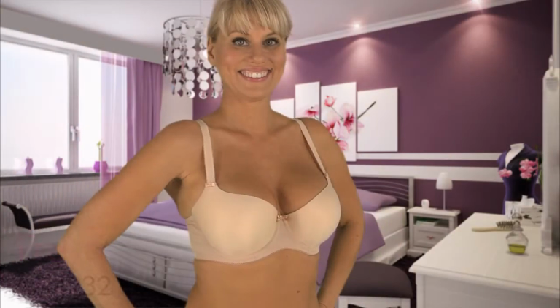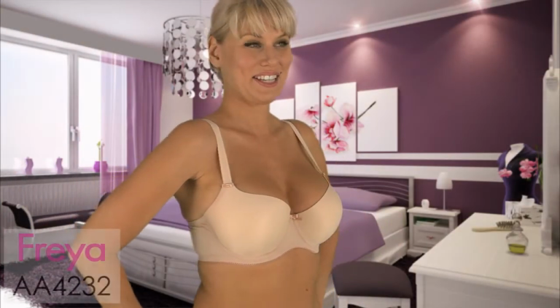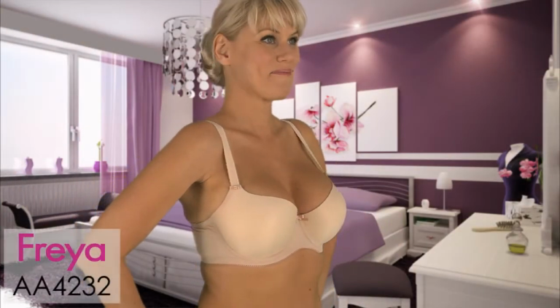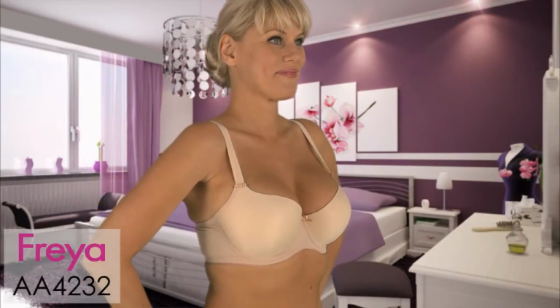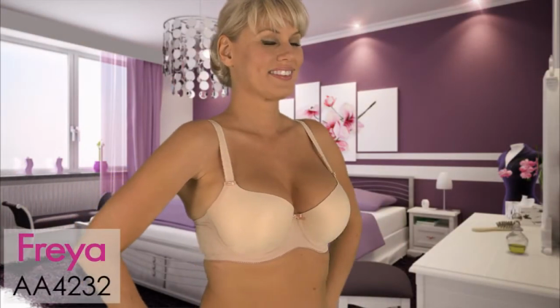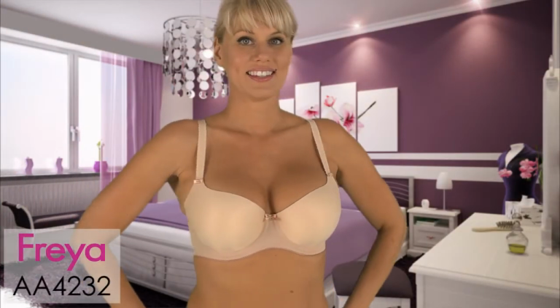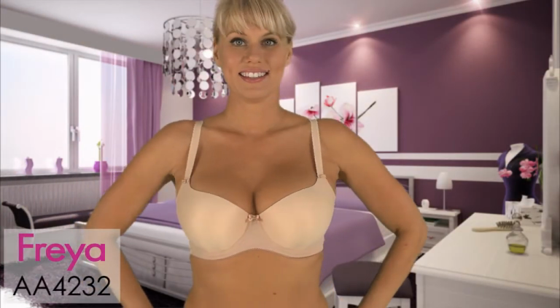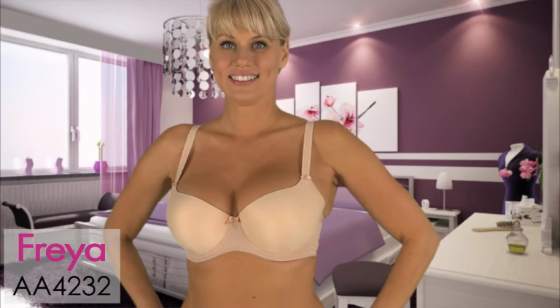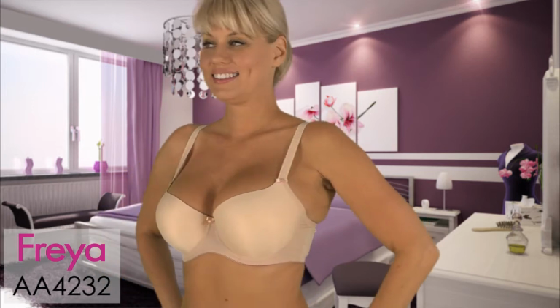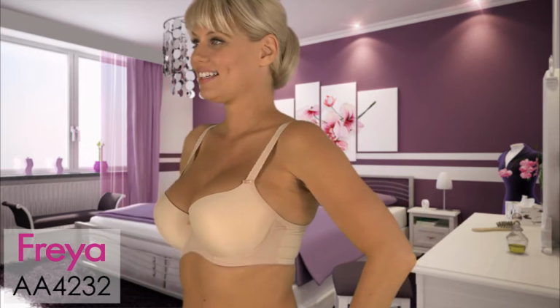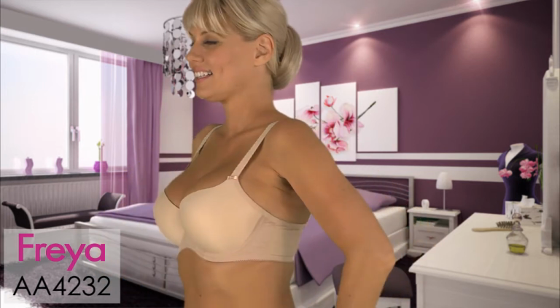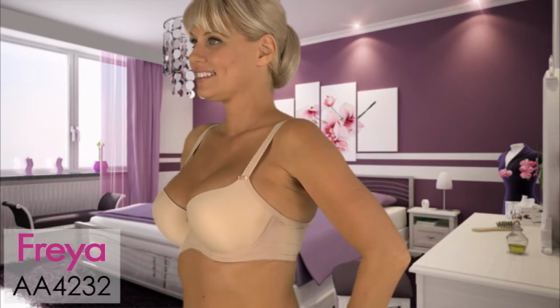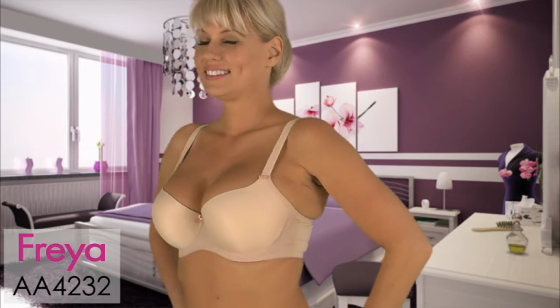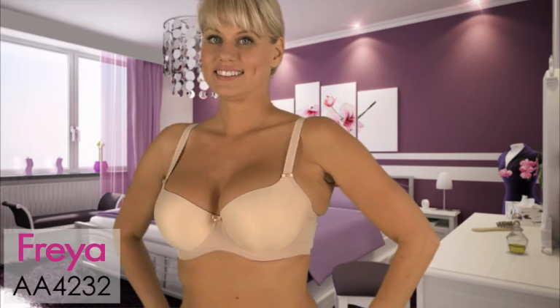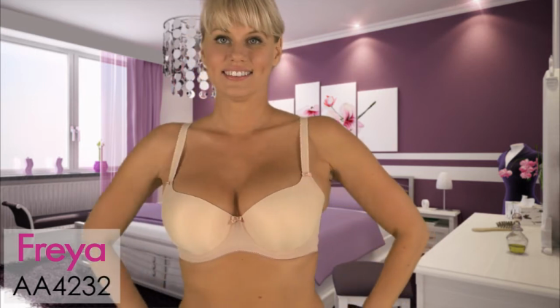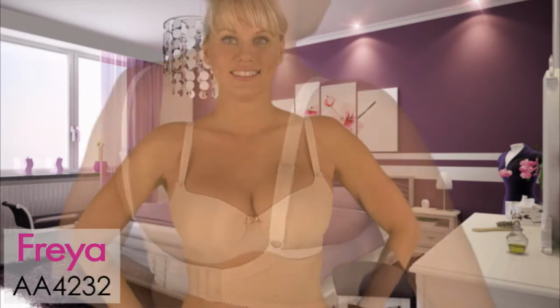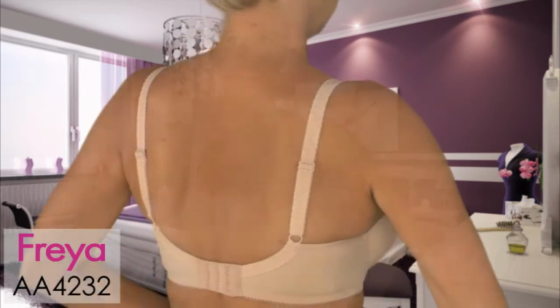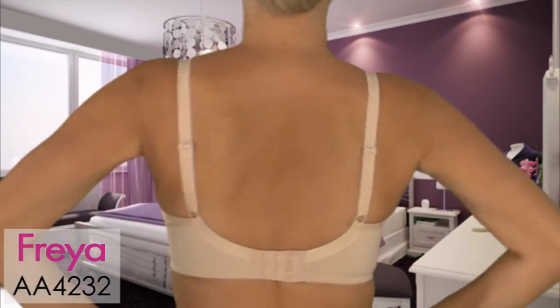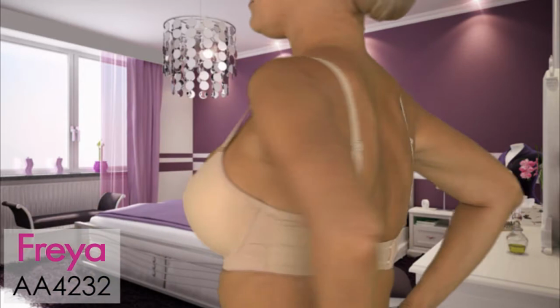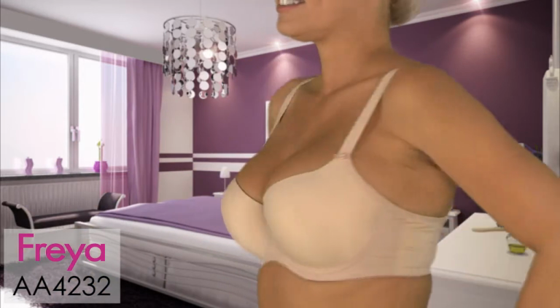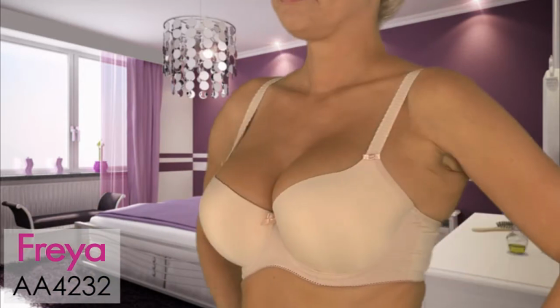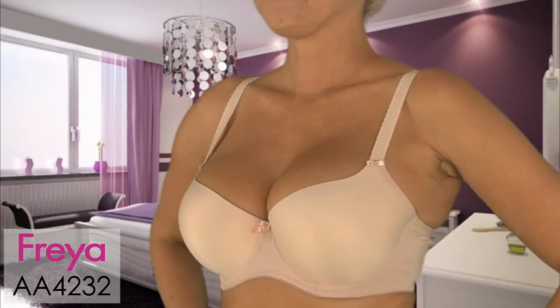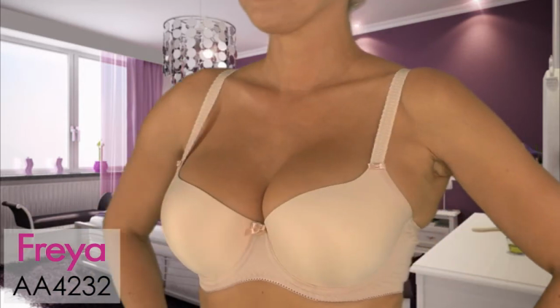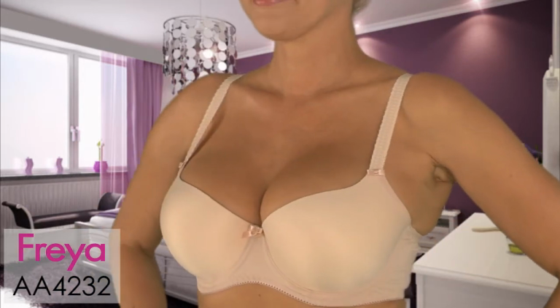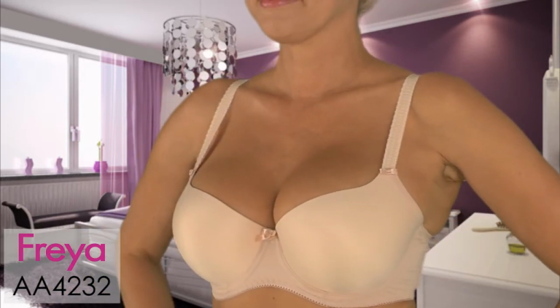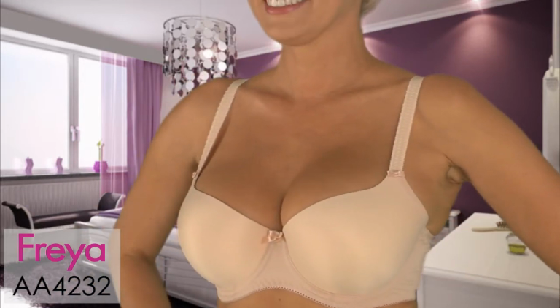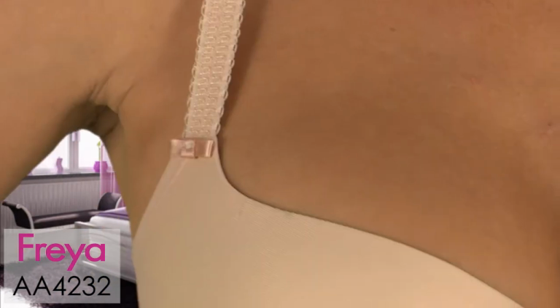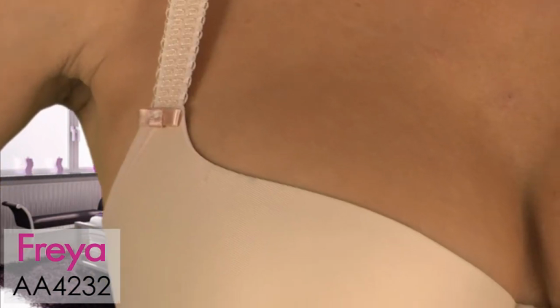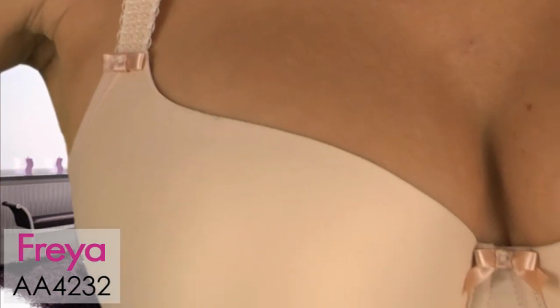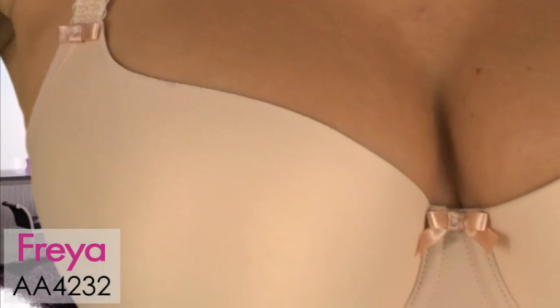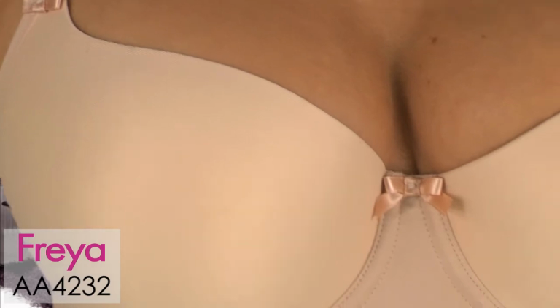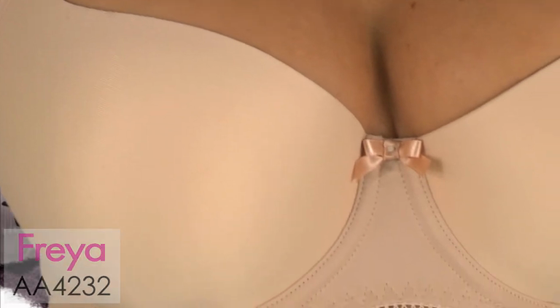We have the Freya 4232. This is a demi push-up addition to the Deco collection. It features internal push-up pads for that extra va-va-voom, and you get added uplift from below.